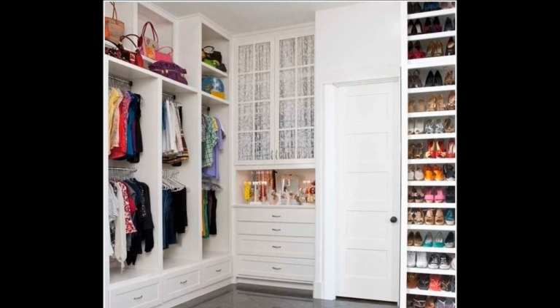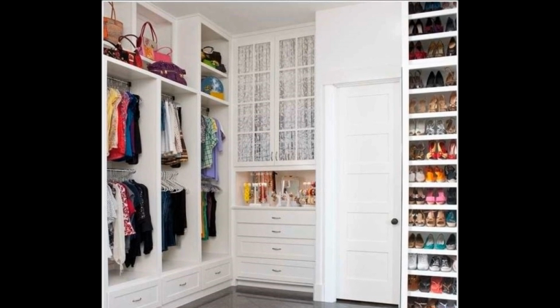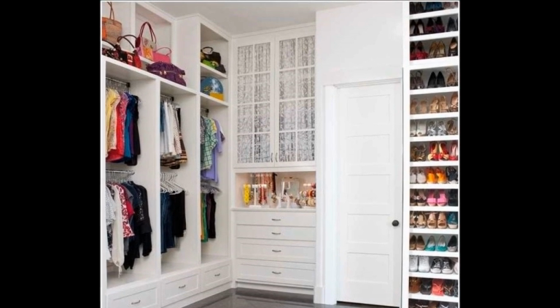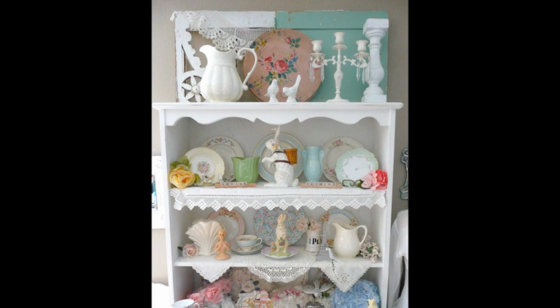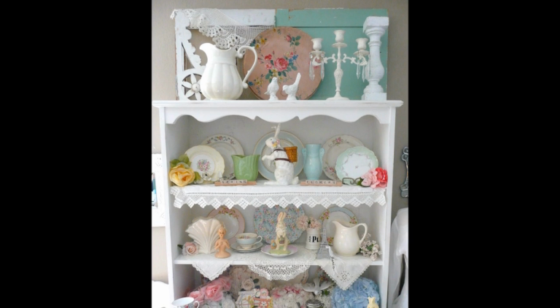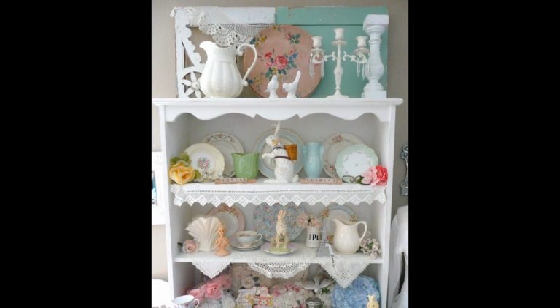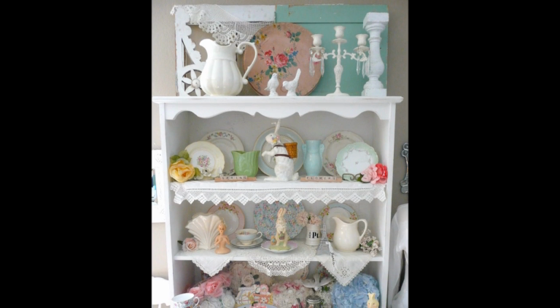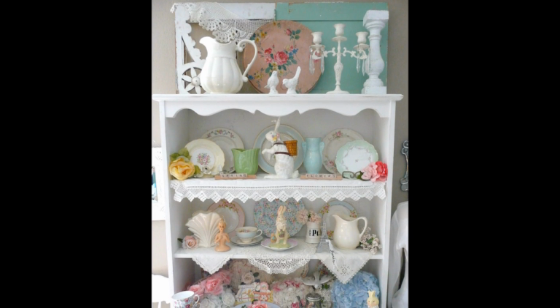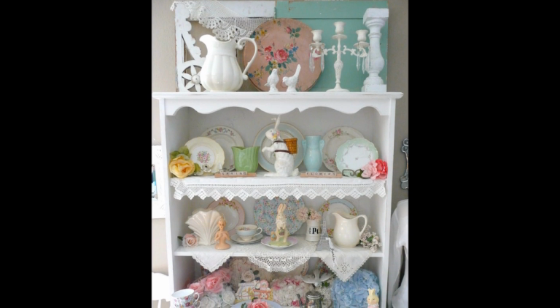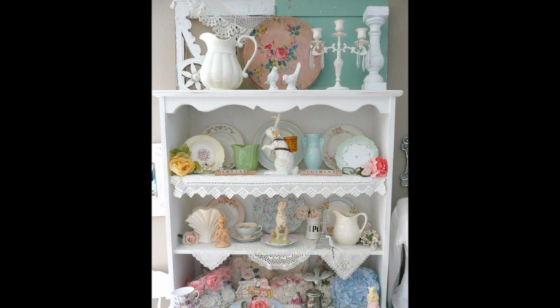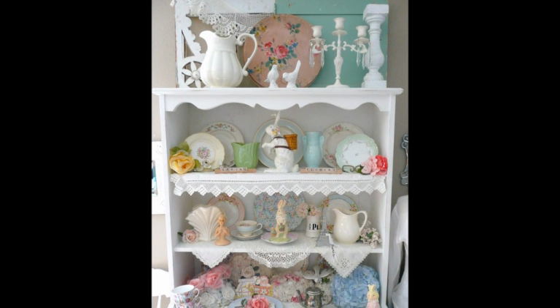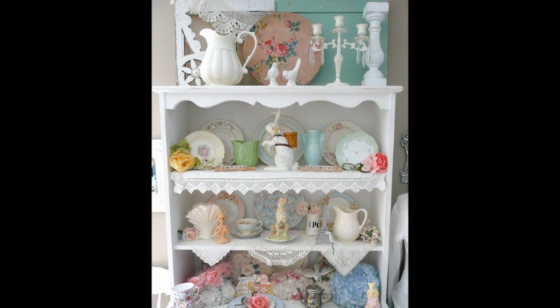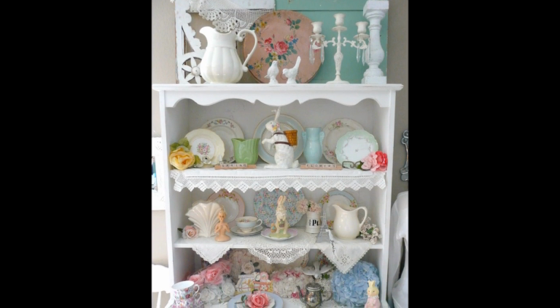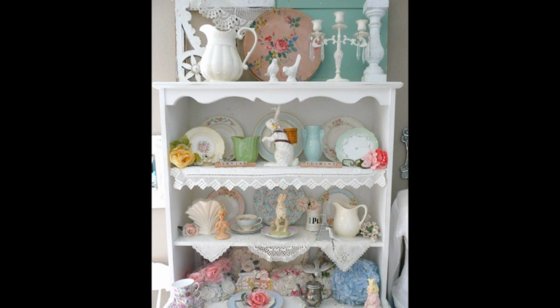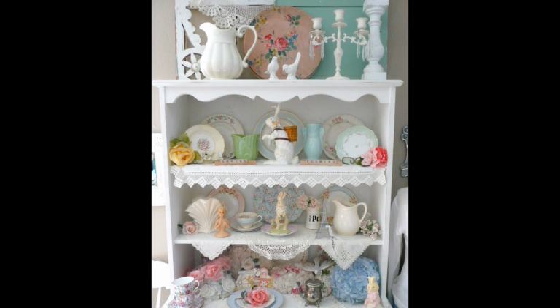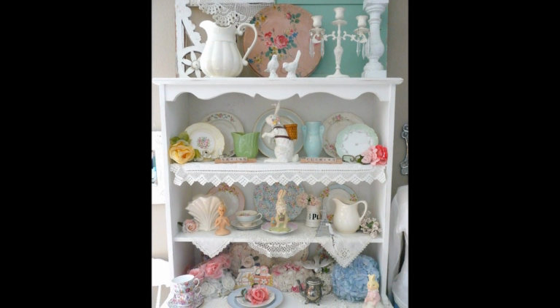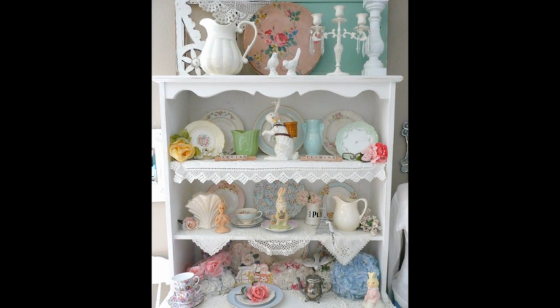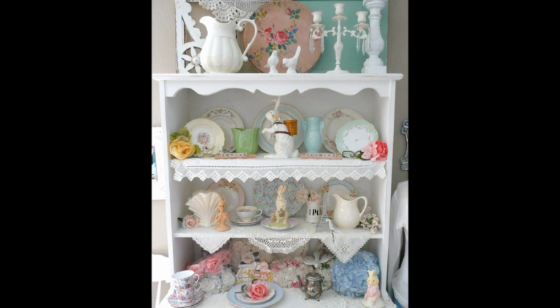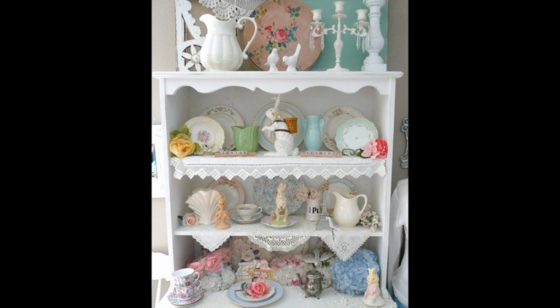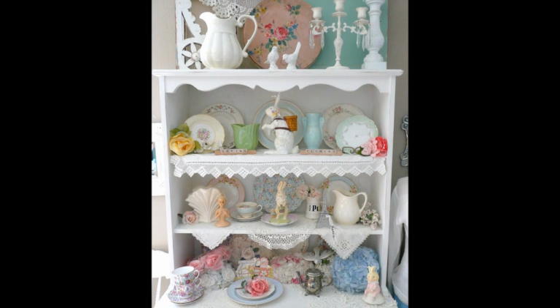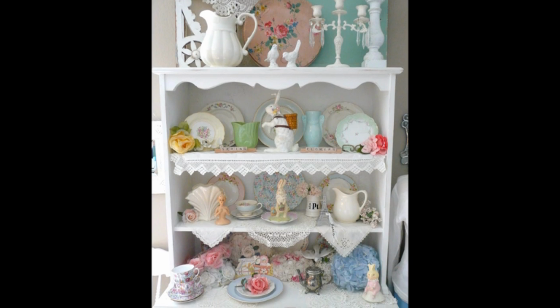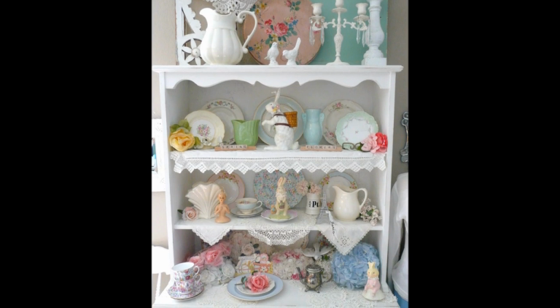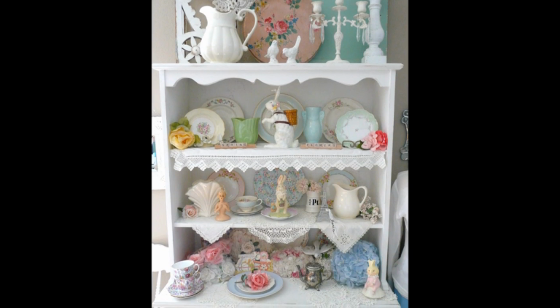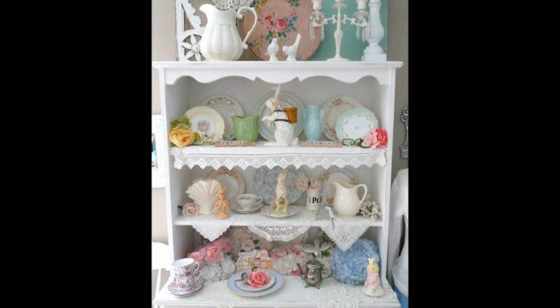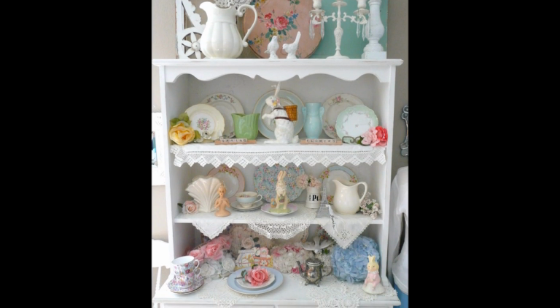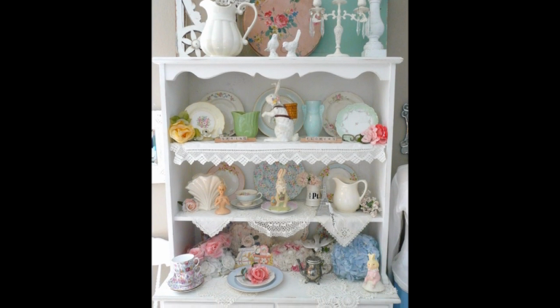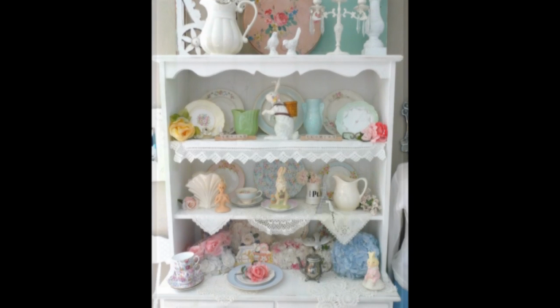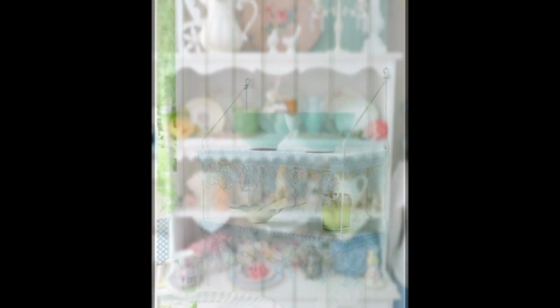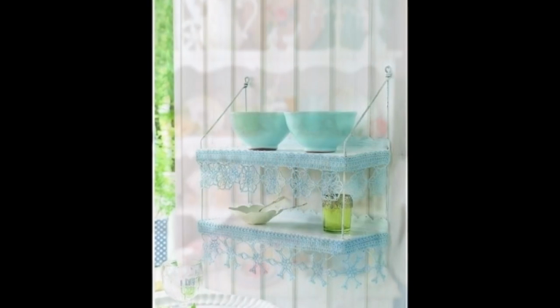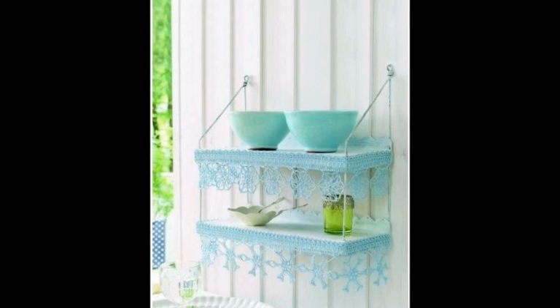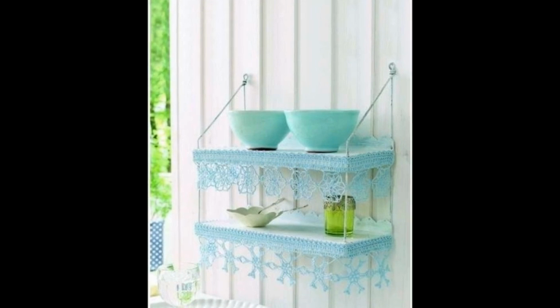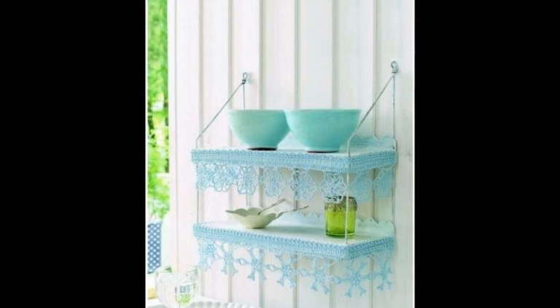Project 15: Lace-embellish shelves. Vintage lace, plates, chintz, teacups, pottery, and all sorts of pretty things all dwell happily together on the shelves. Done.